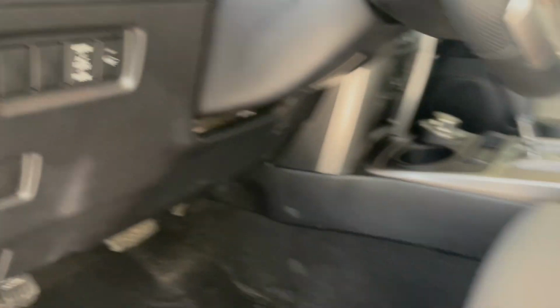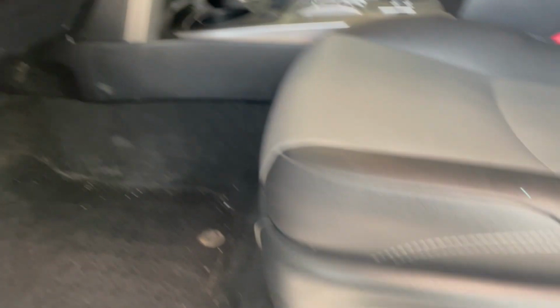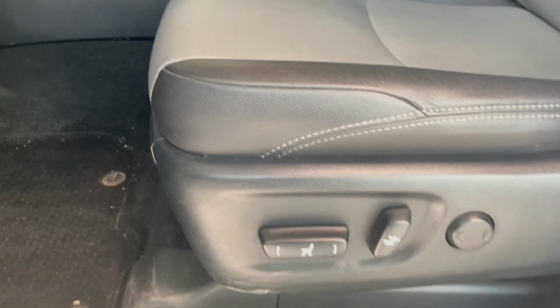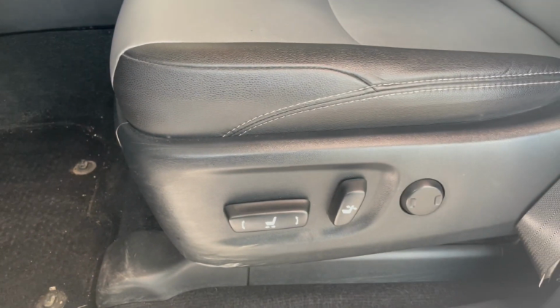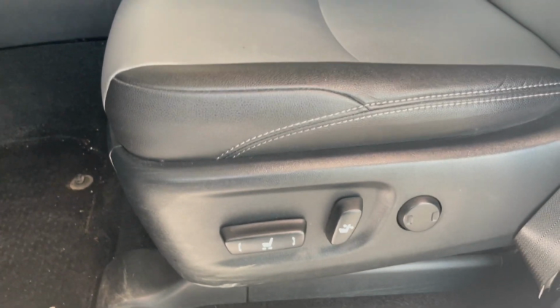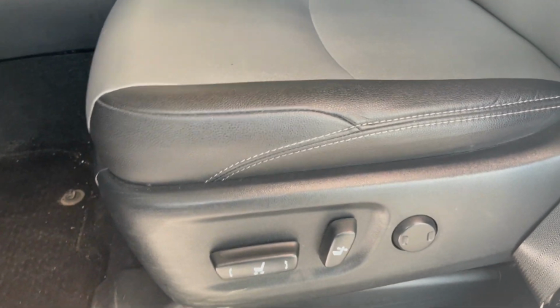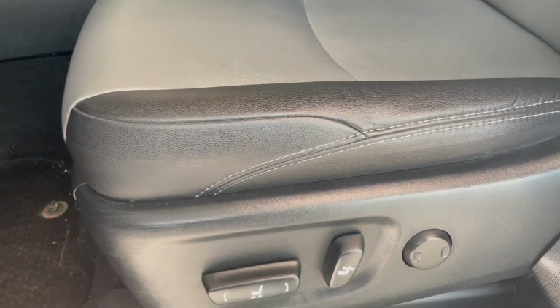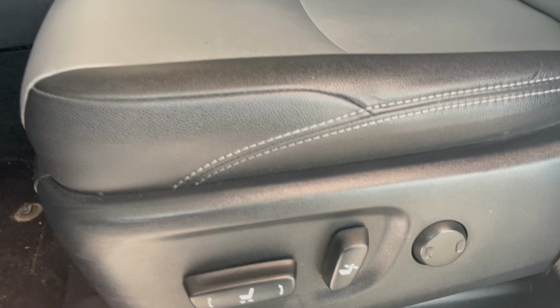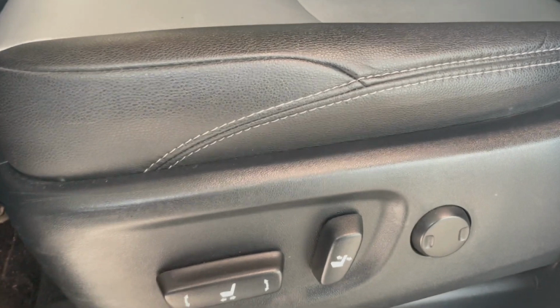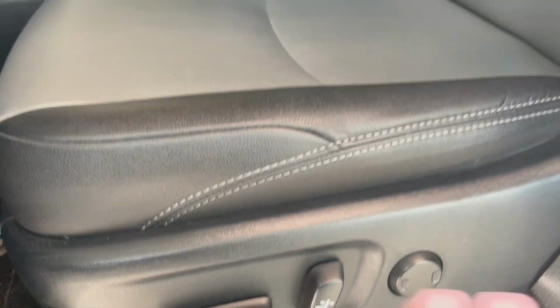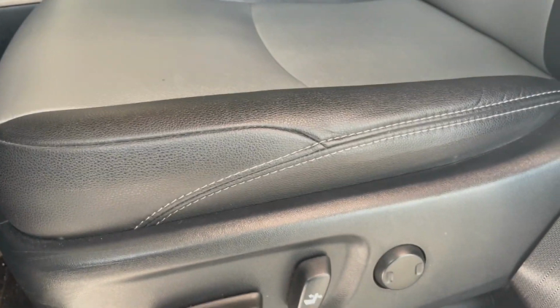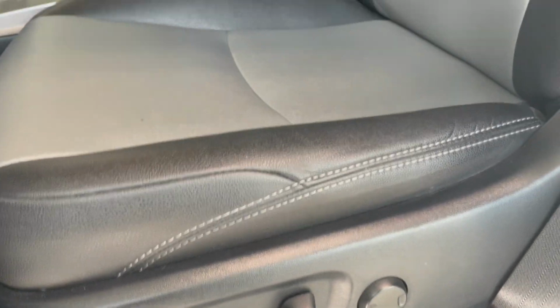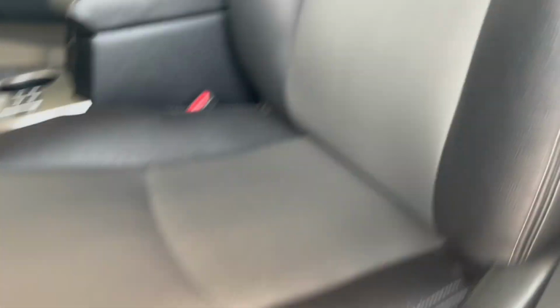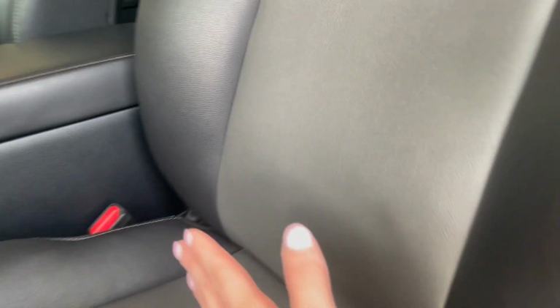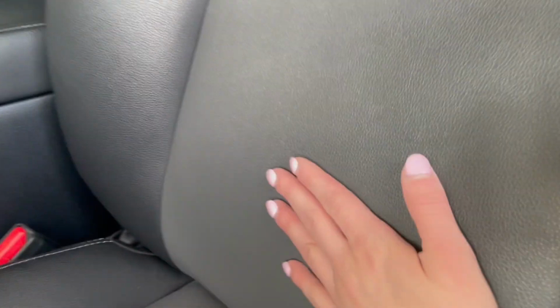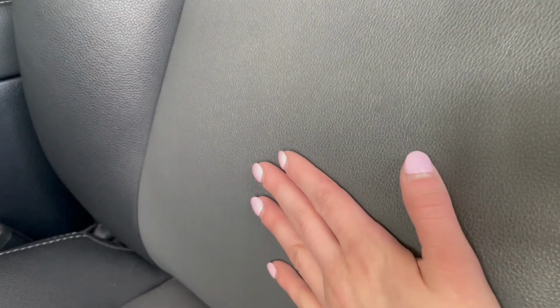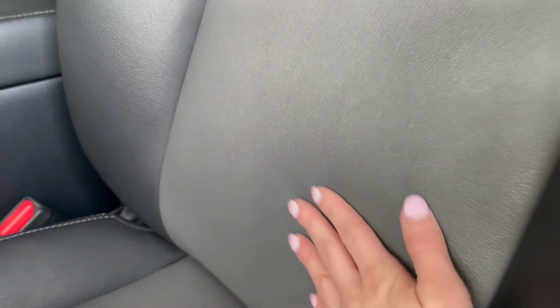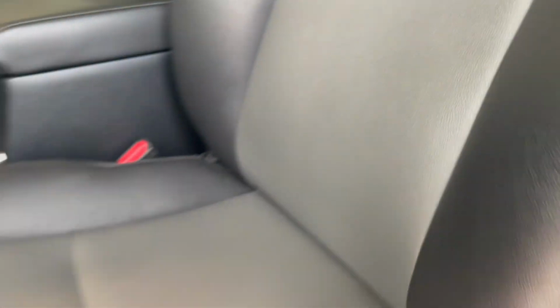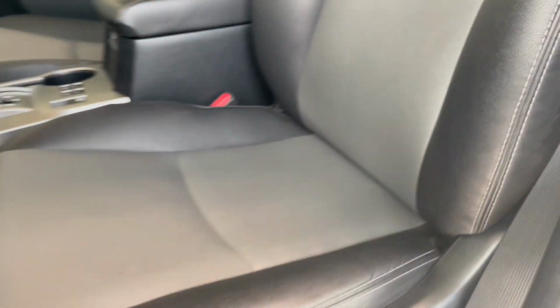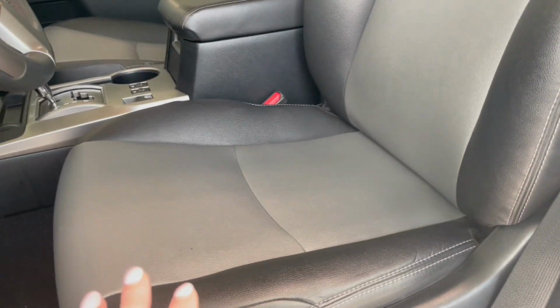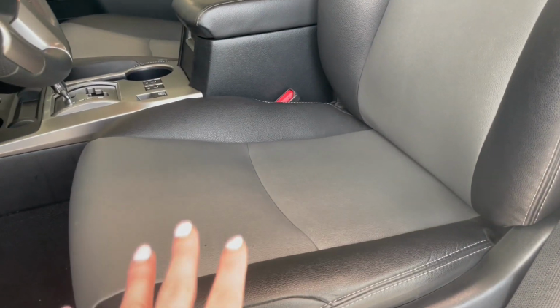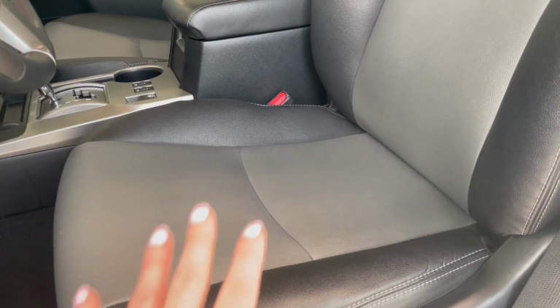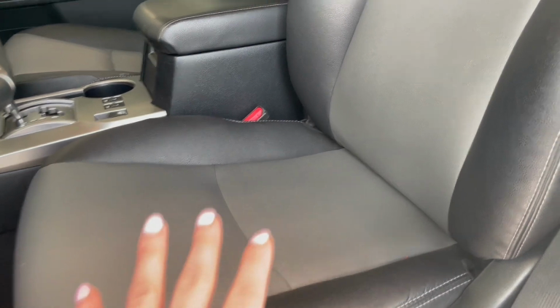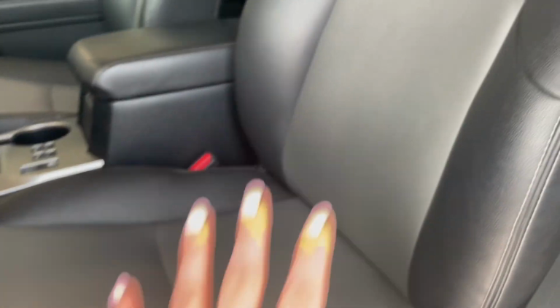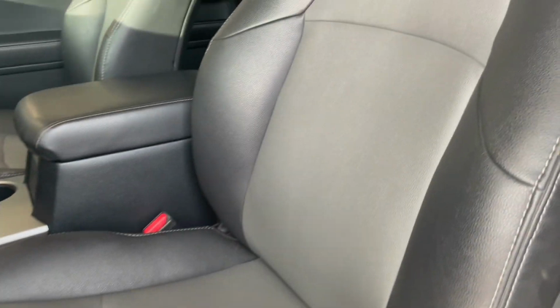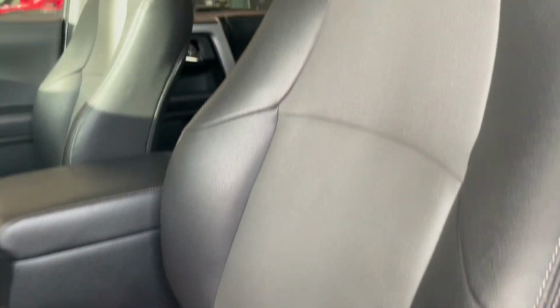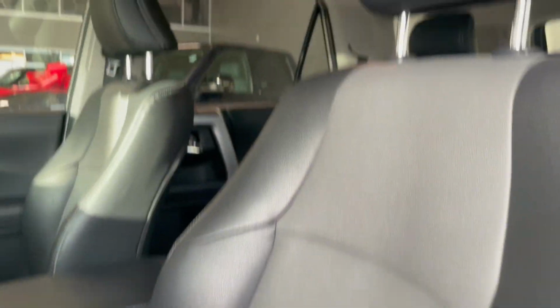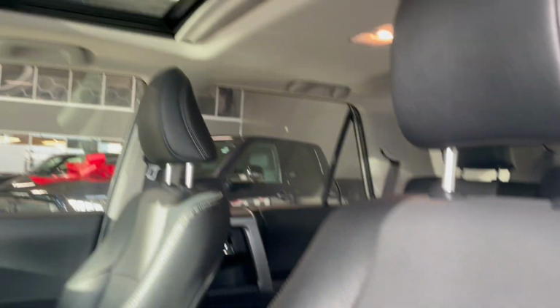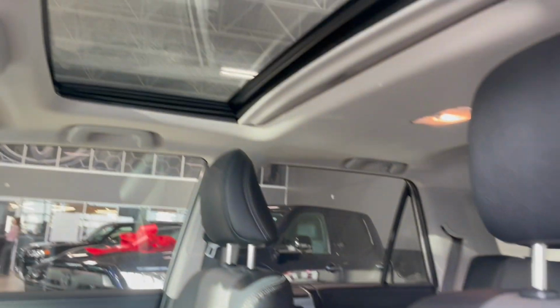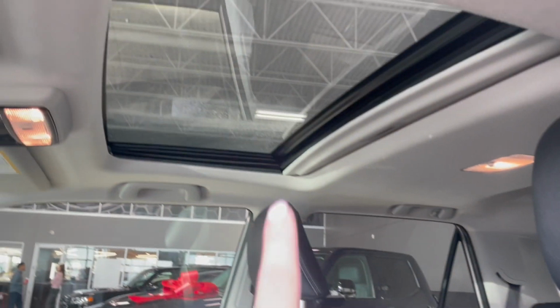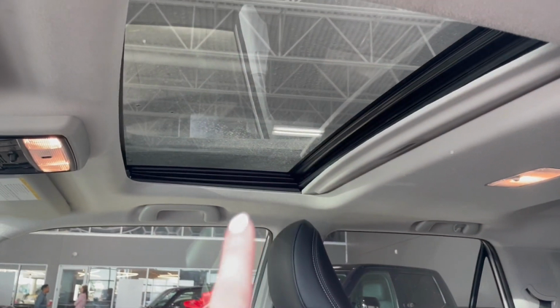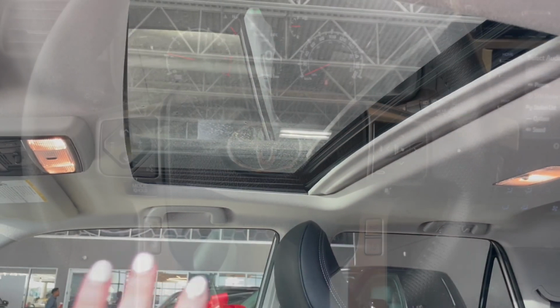Going over to the seat — they are automatically adjusted and you do have lumbar support here as well. It is a two-tone black and gray leather, and then you have the sunroof up there as well.